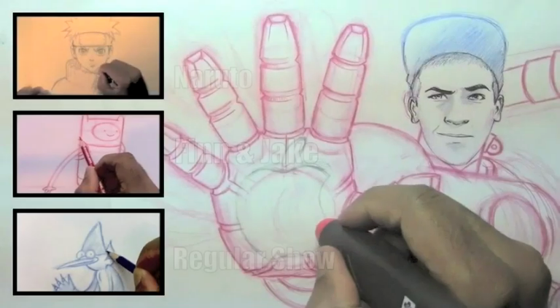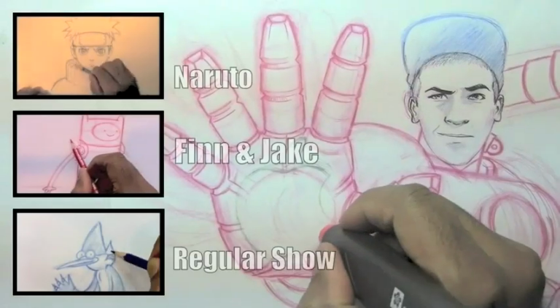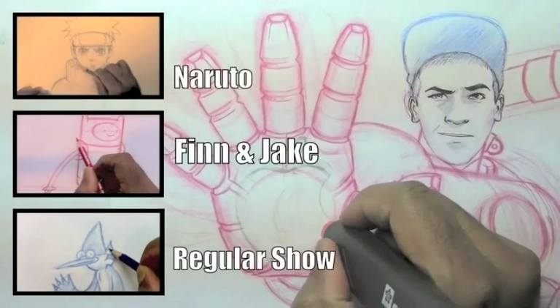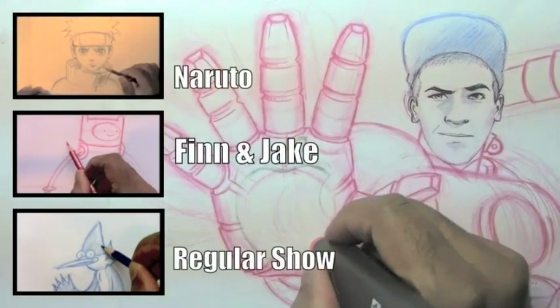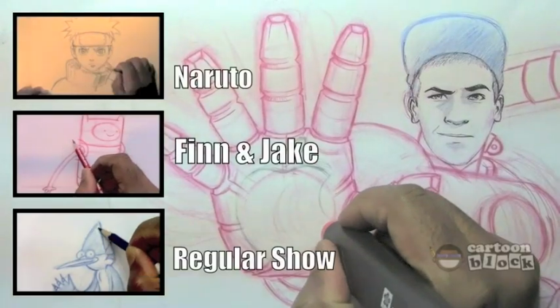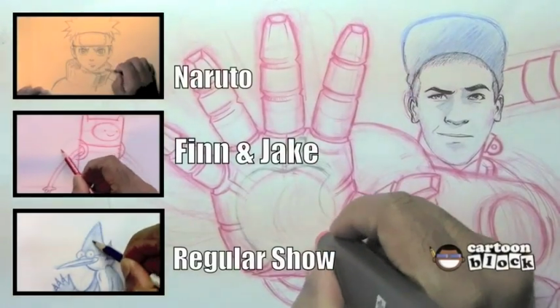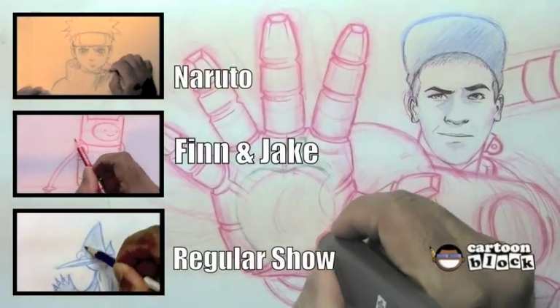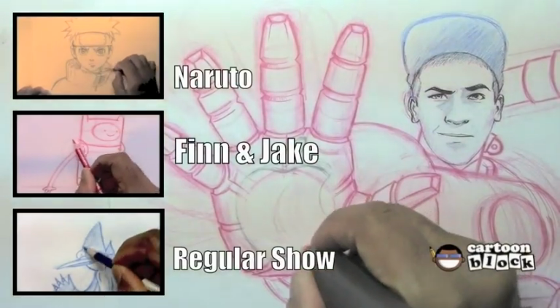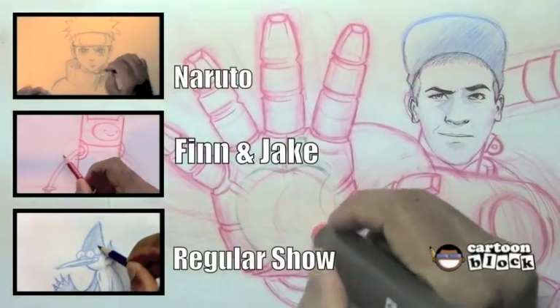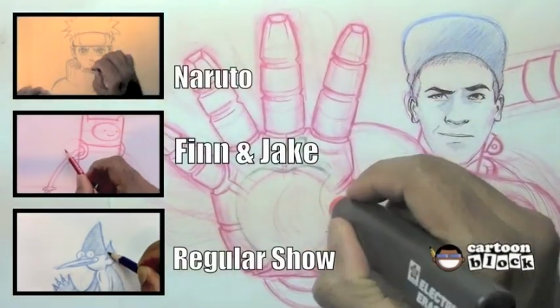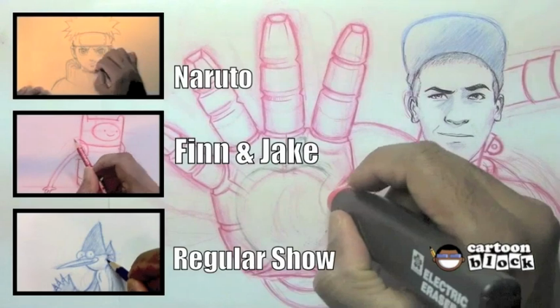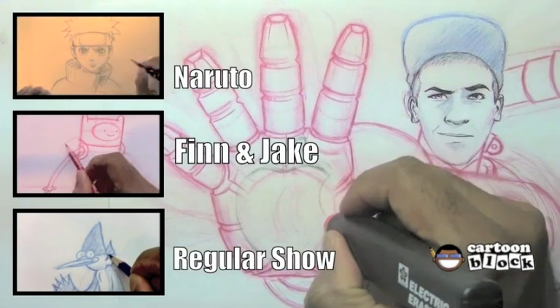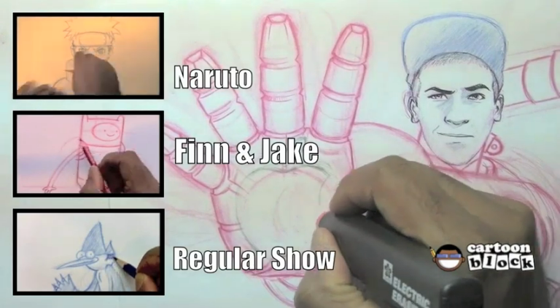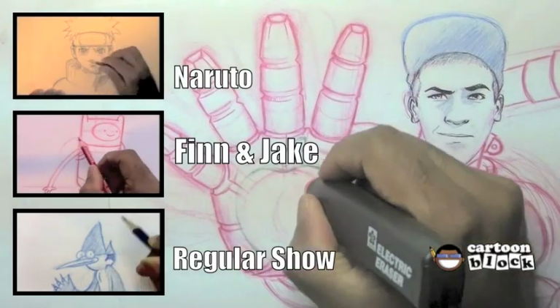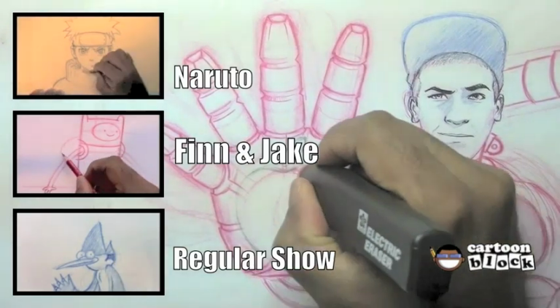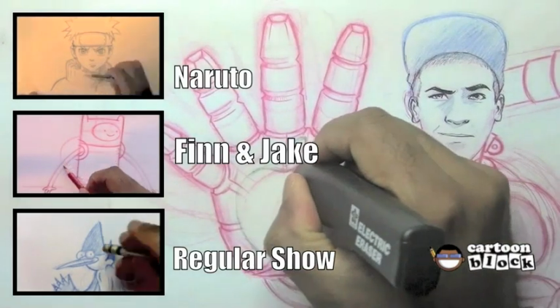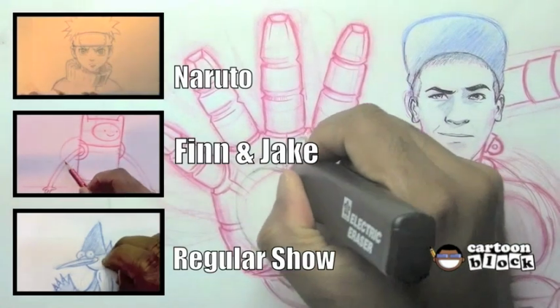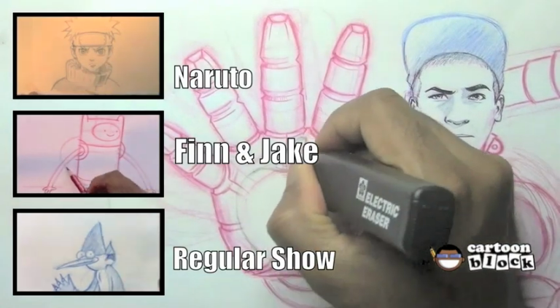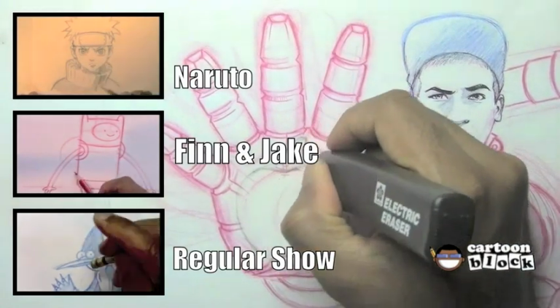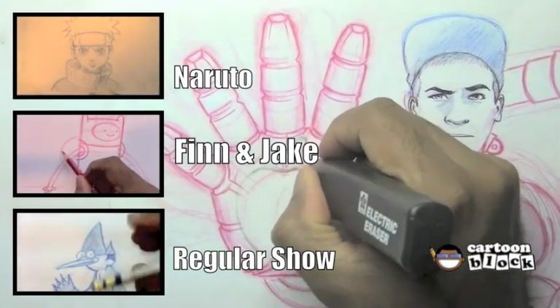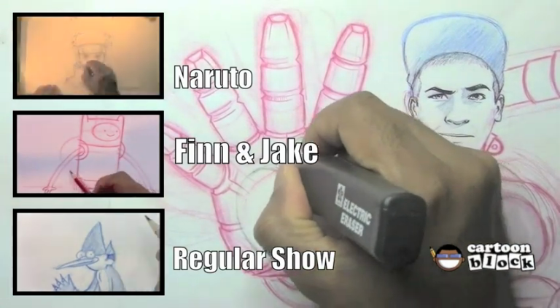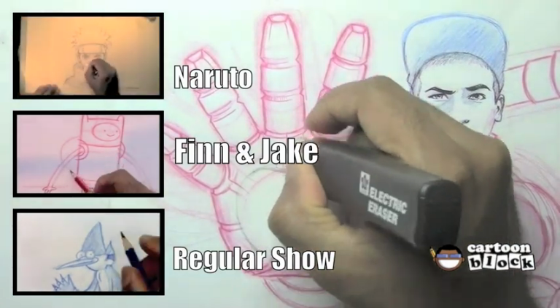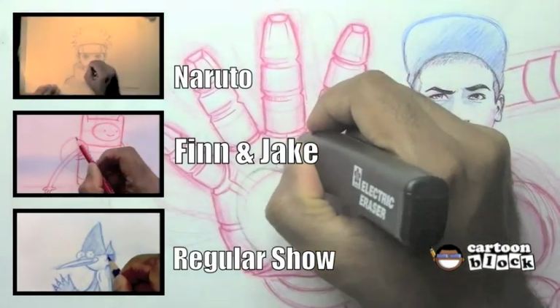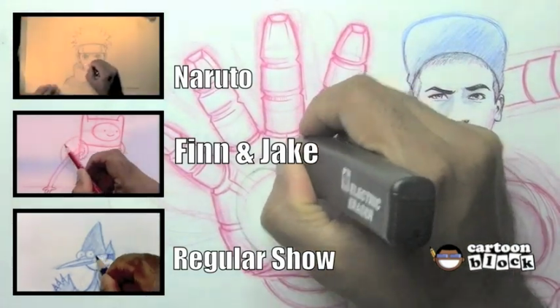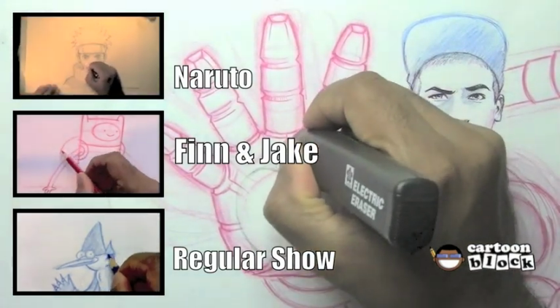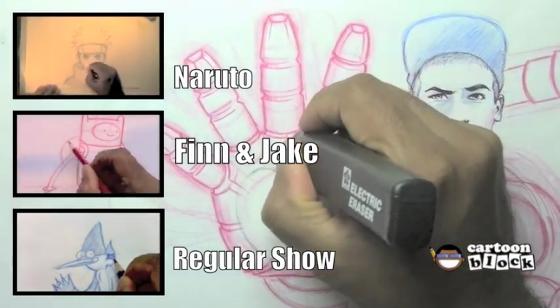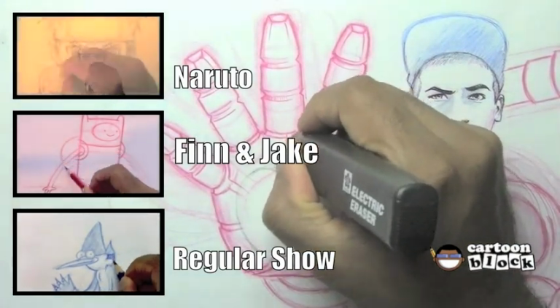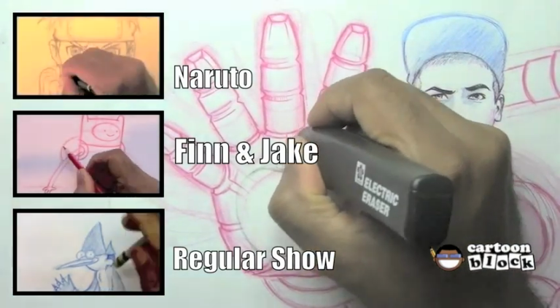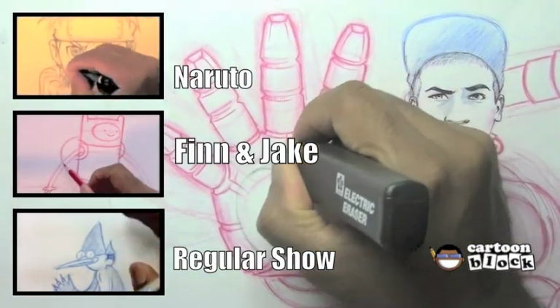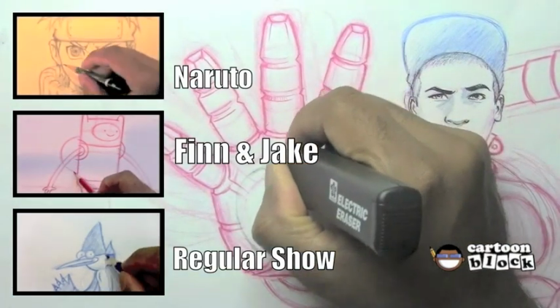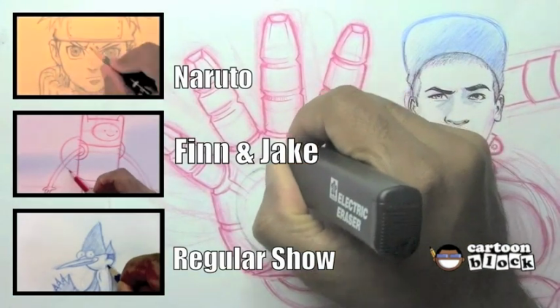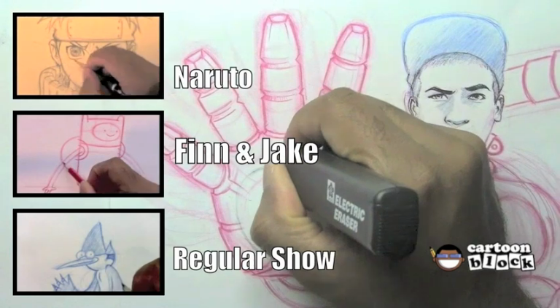If you'd like to see more of my drawing tutorials, click one of these links or click the link in the description below. Thanks for watching.